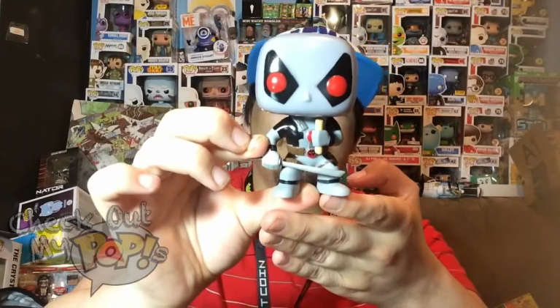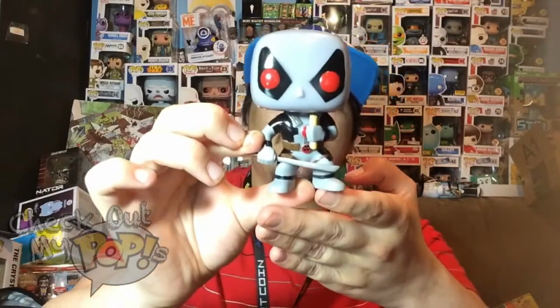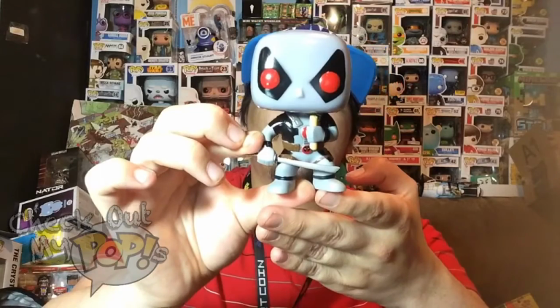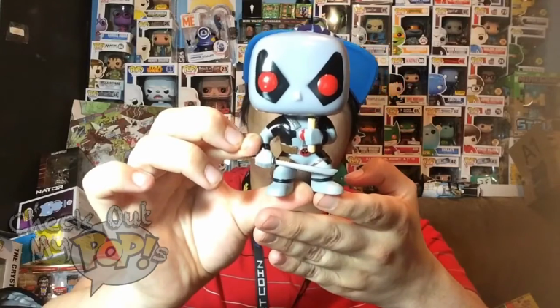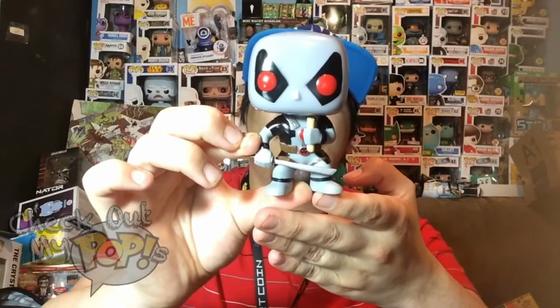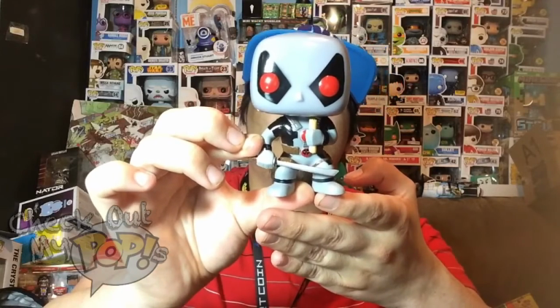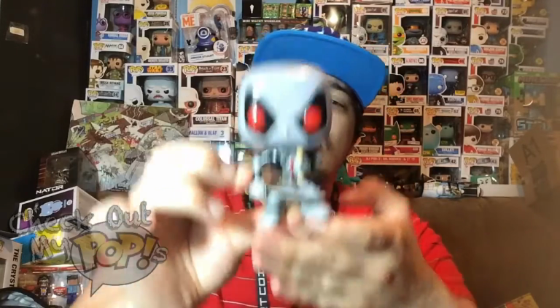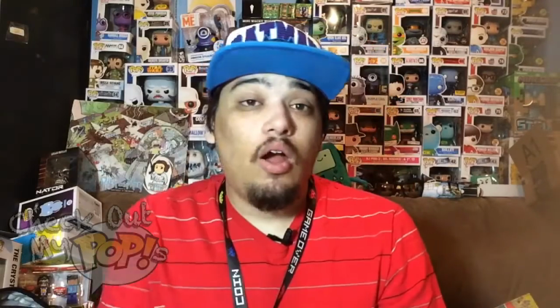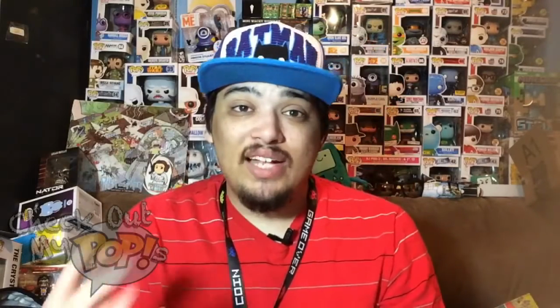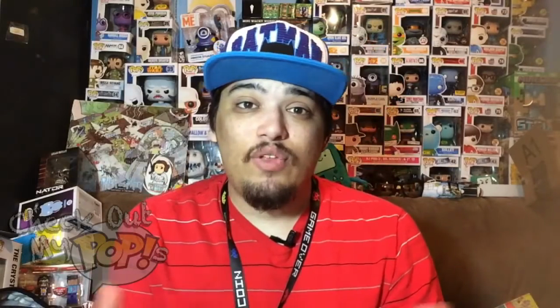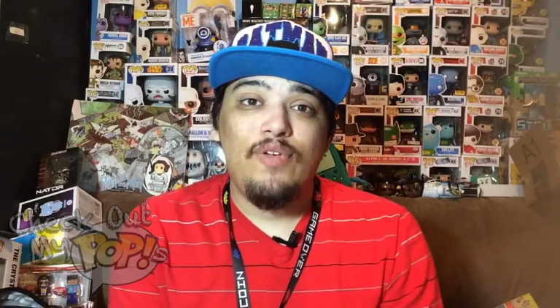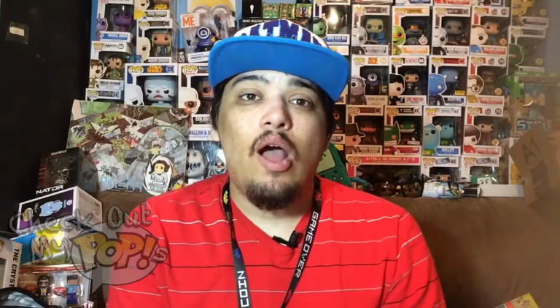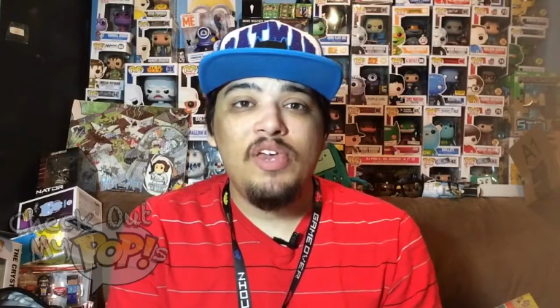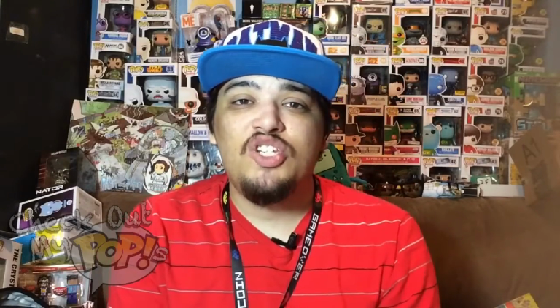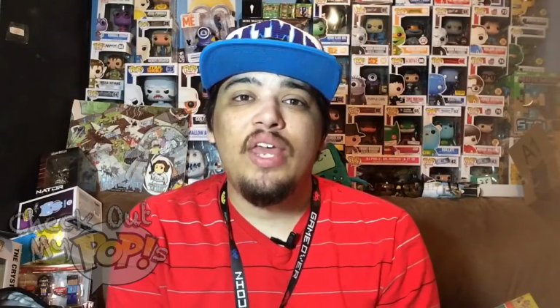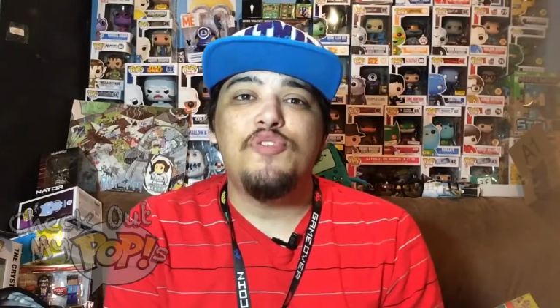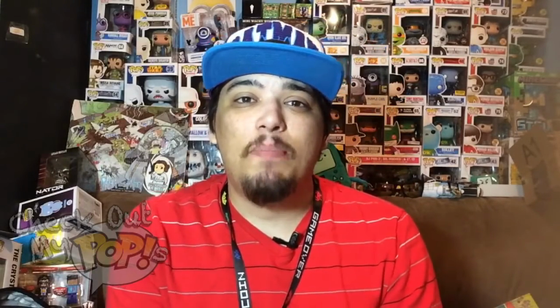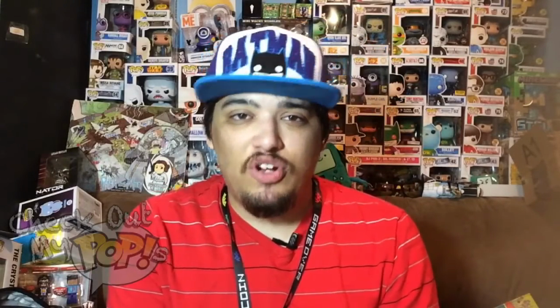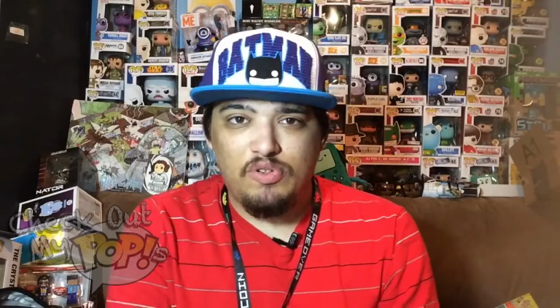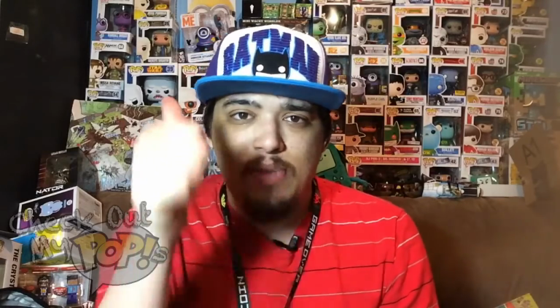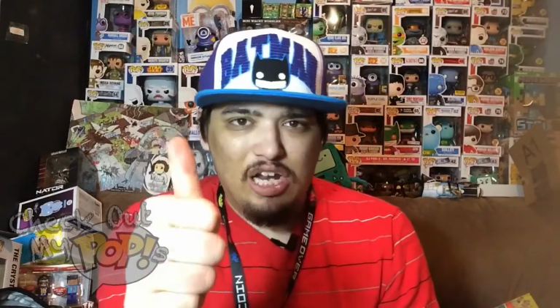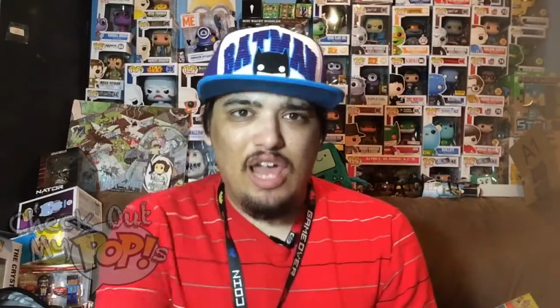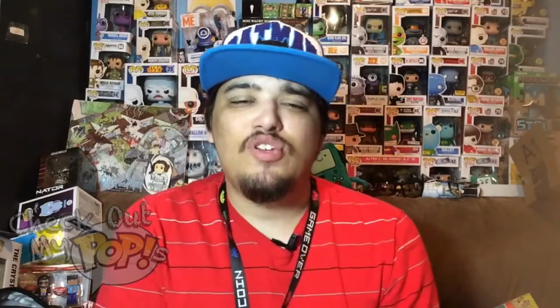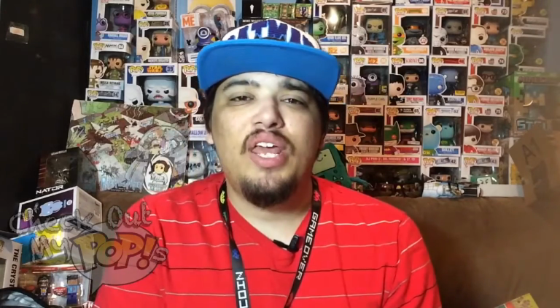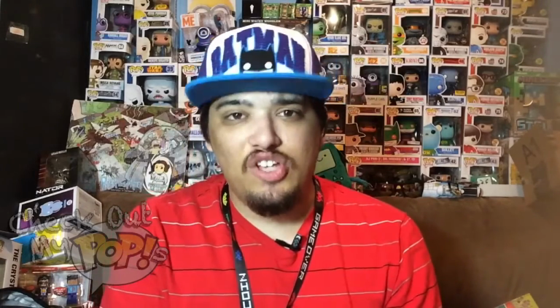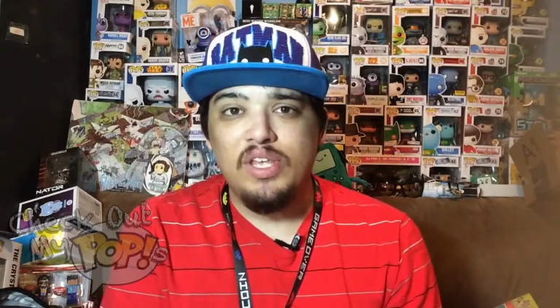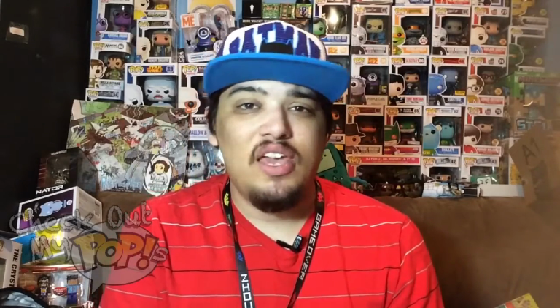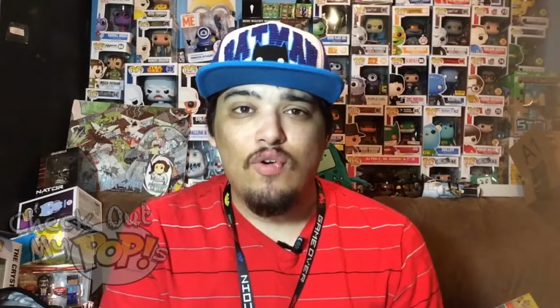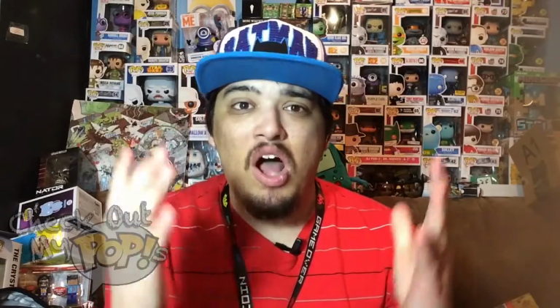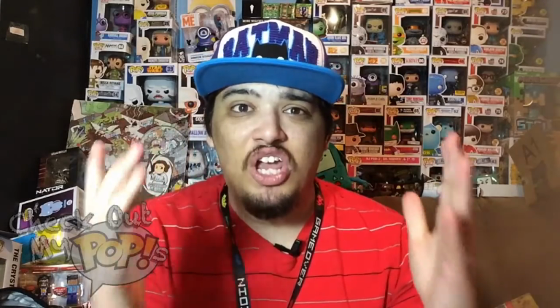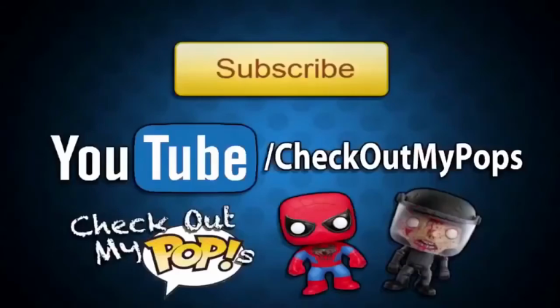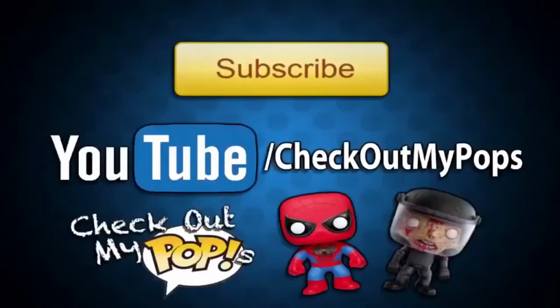That is the Chimichangas version of Deadpool. That's it for the review — I hope you guys enjoyed it. If you did, be sure to subscribe, click like if you enjoyed it, and as always, thank you for watching.